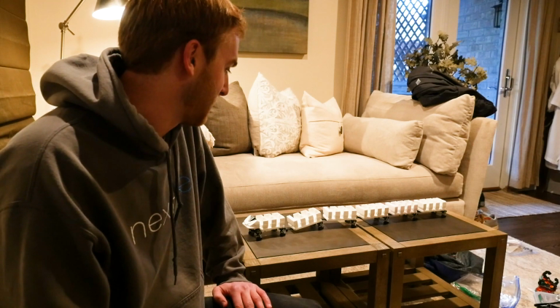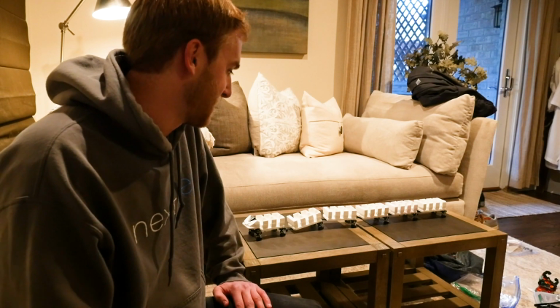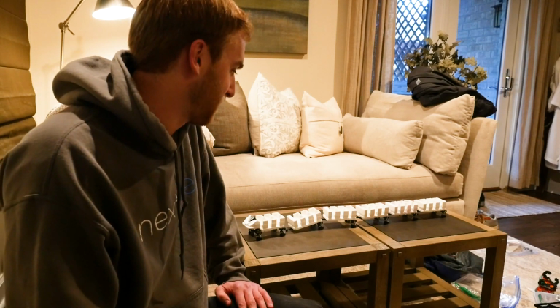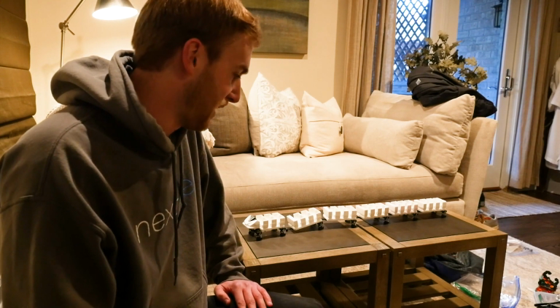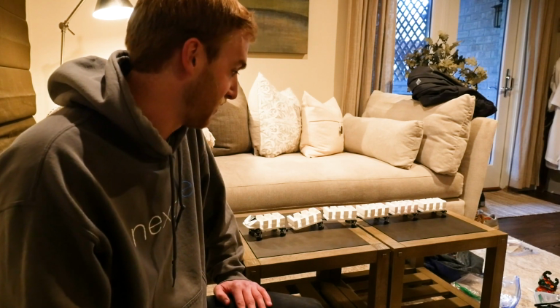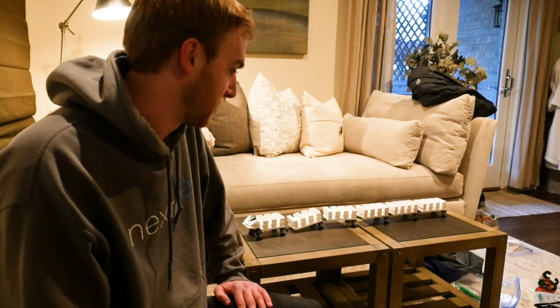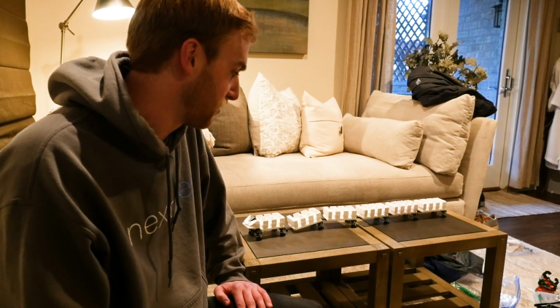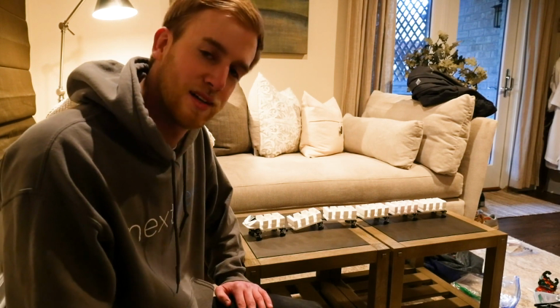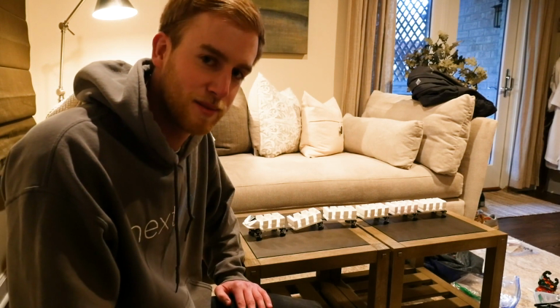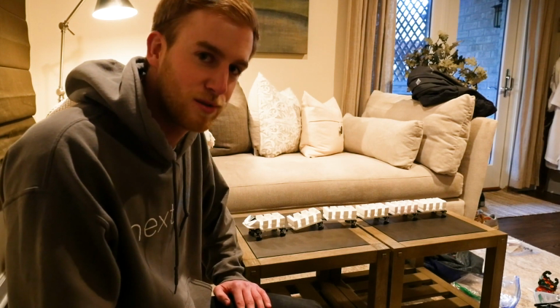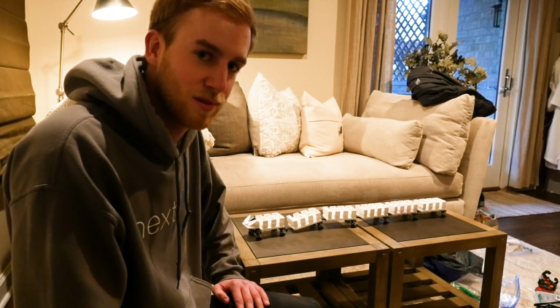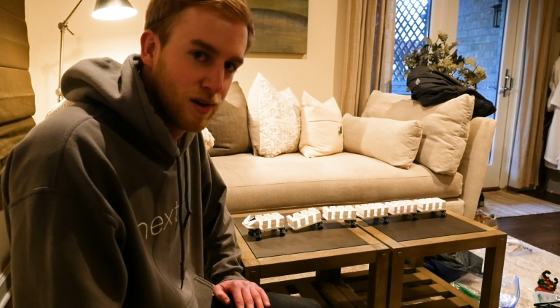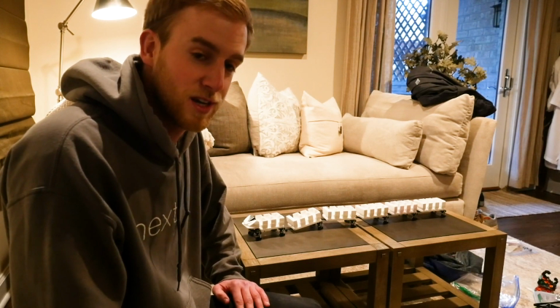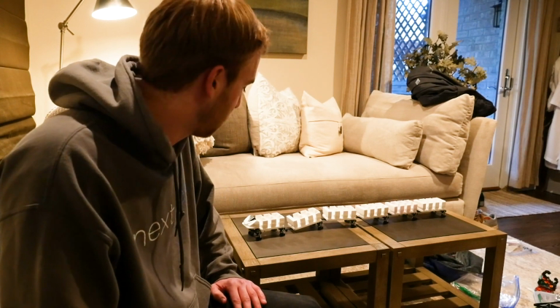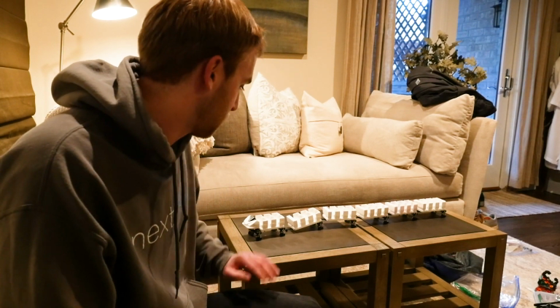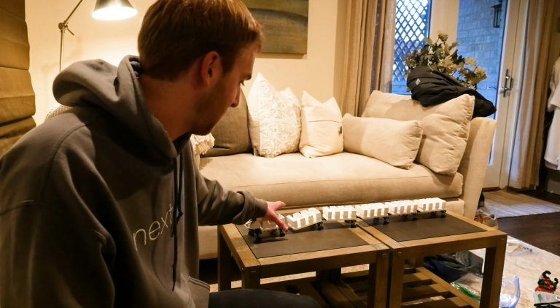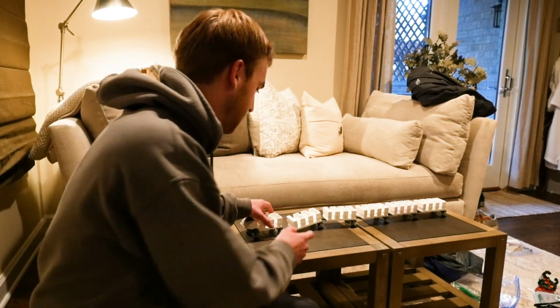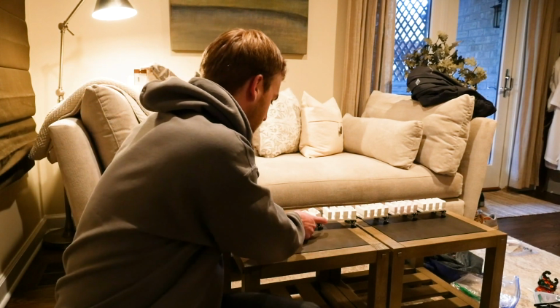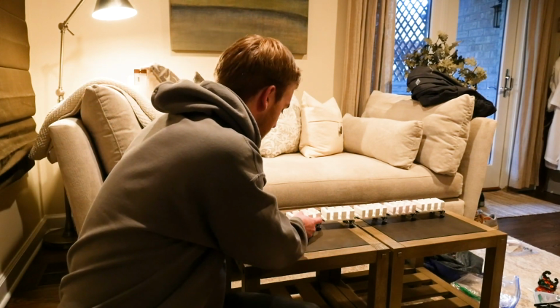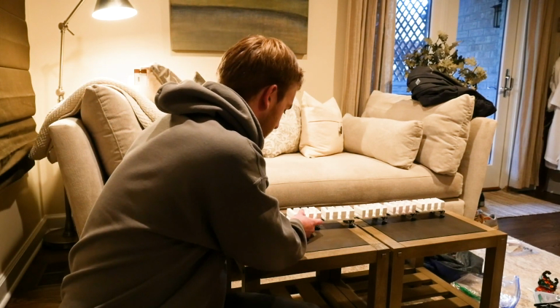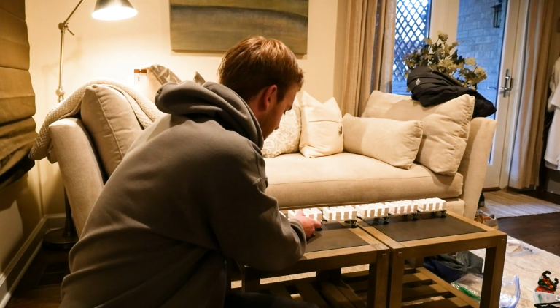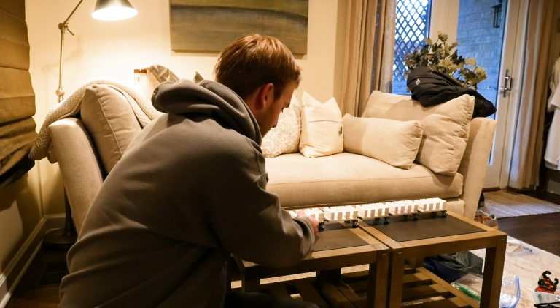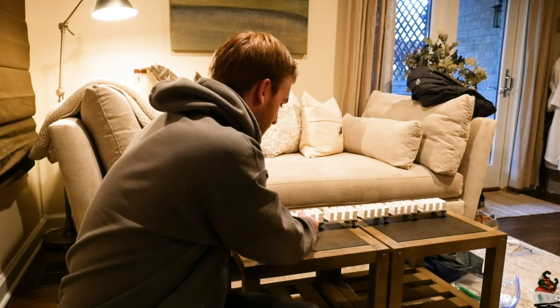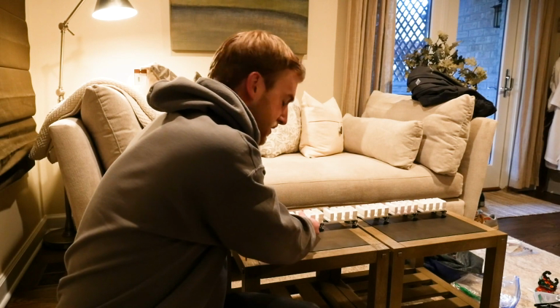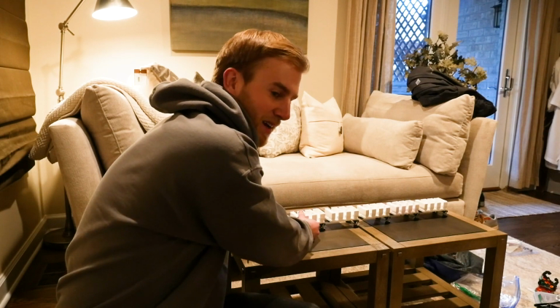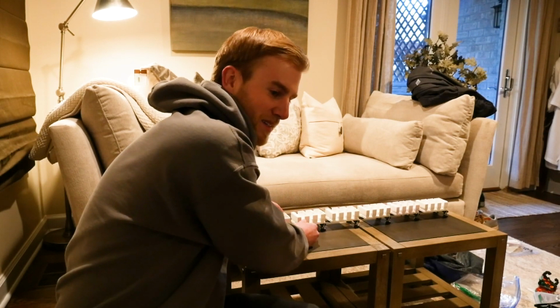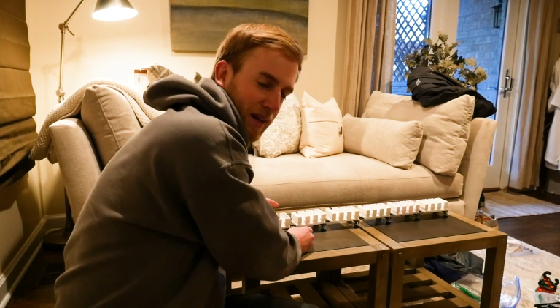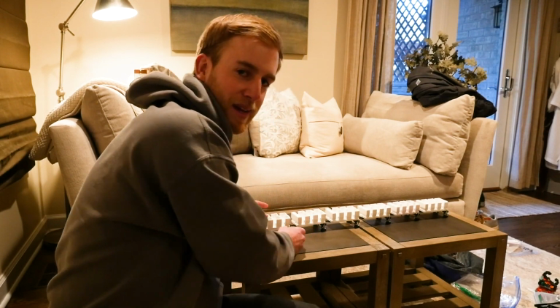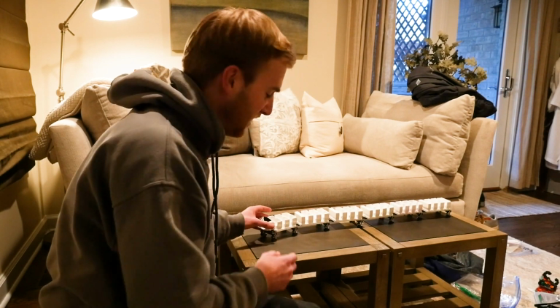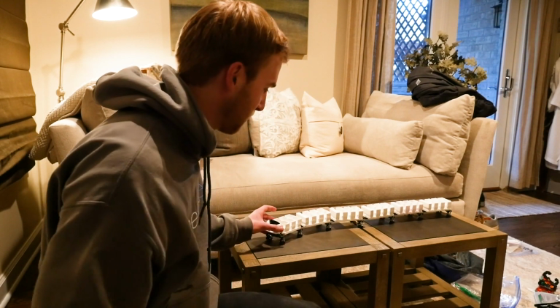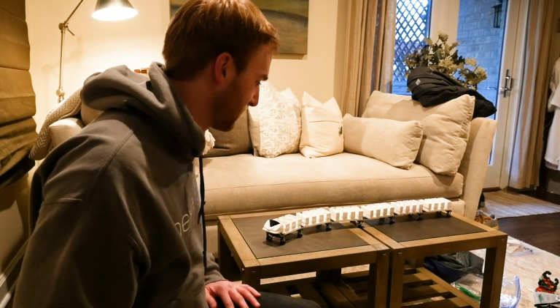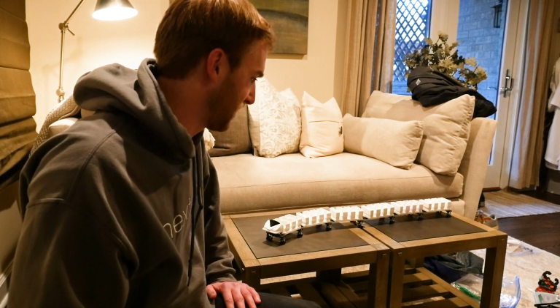The big news is, this is for a friend — Luke. His name is Coaster, or his channel is Coaster Writer on YouTube. You should check it out, because he's going to be making a big roller coaster with that.